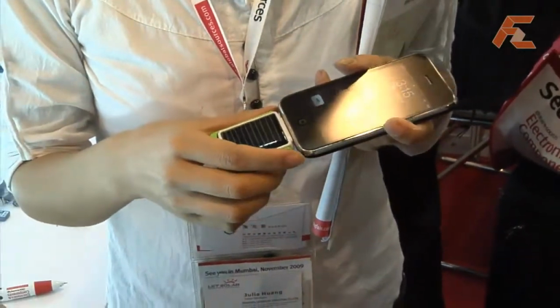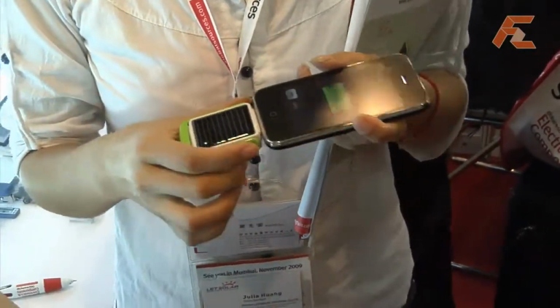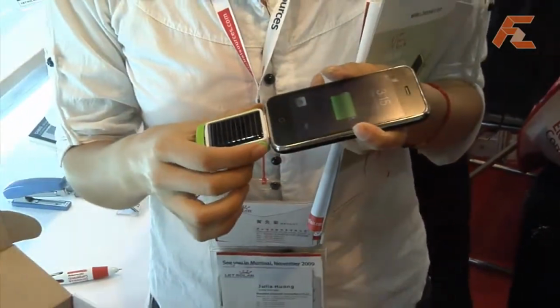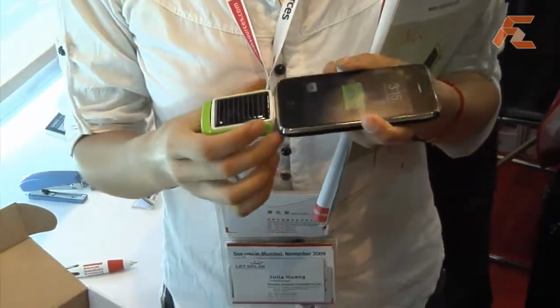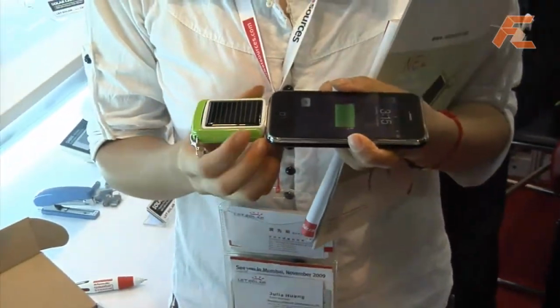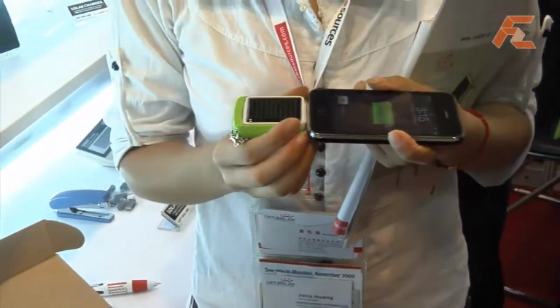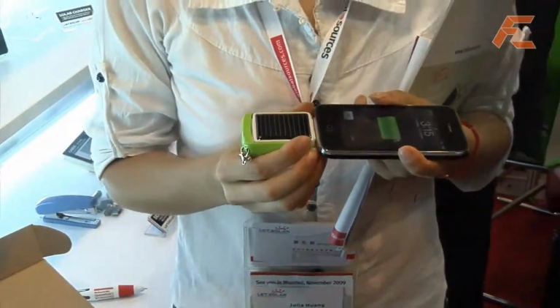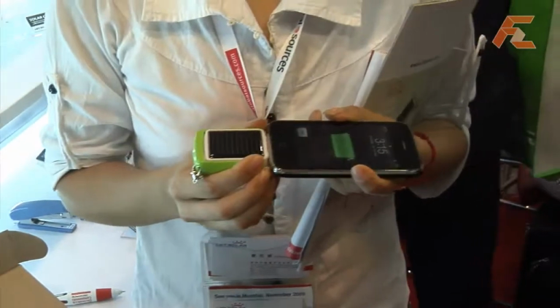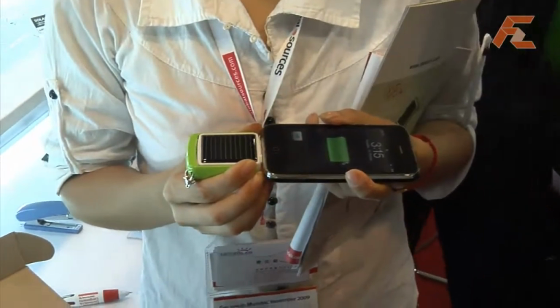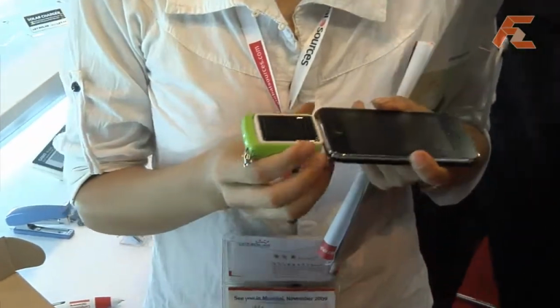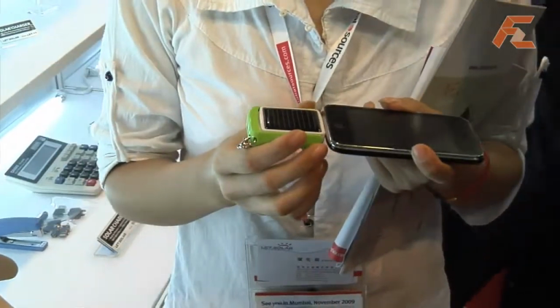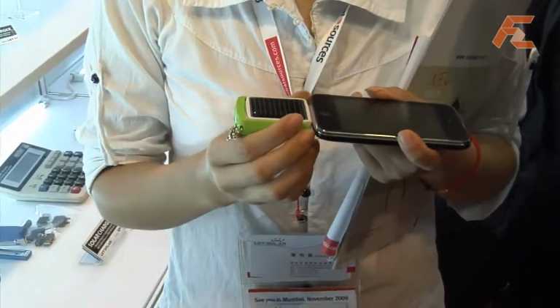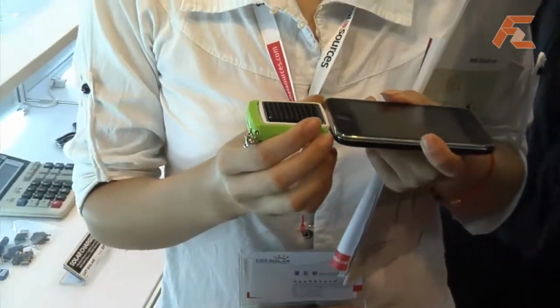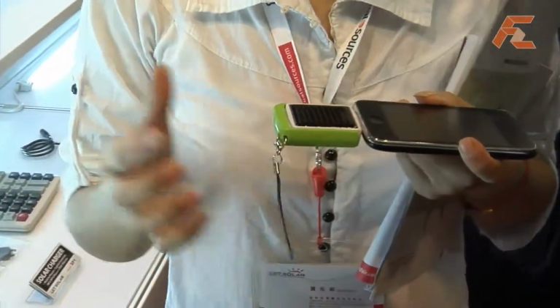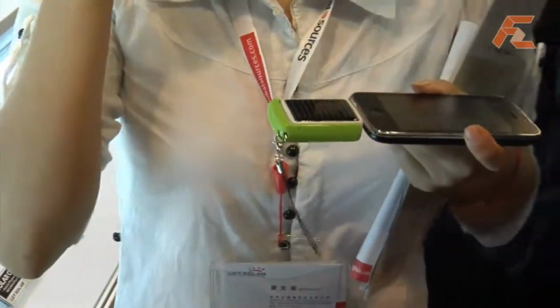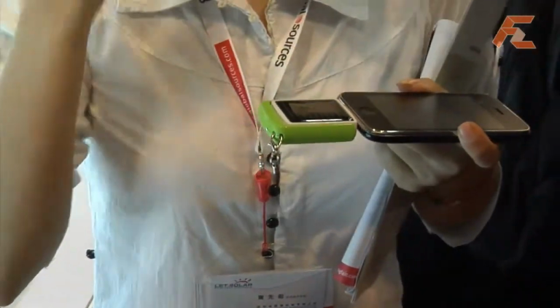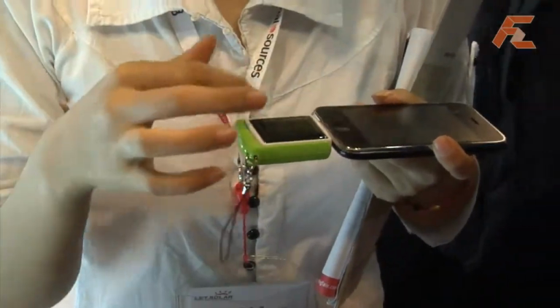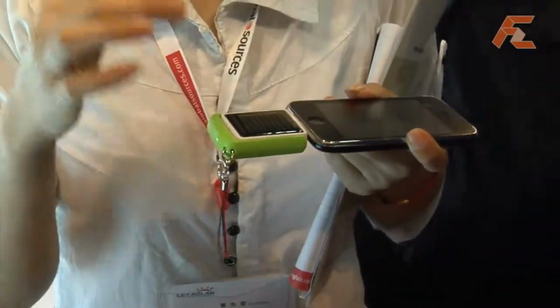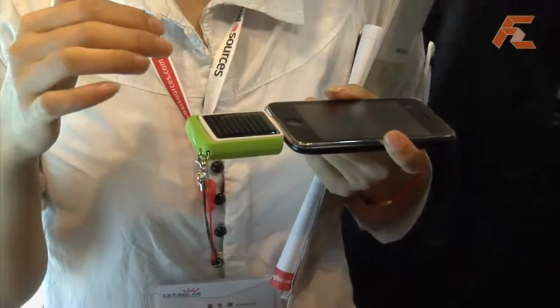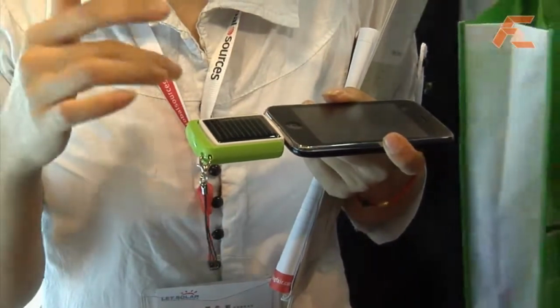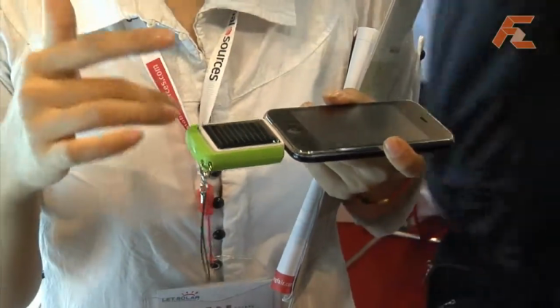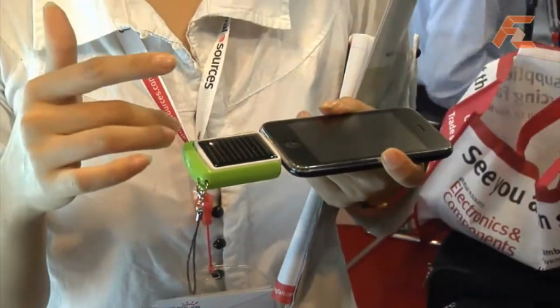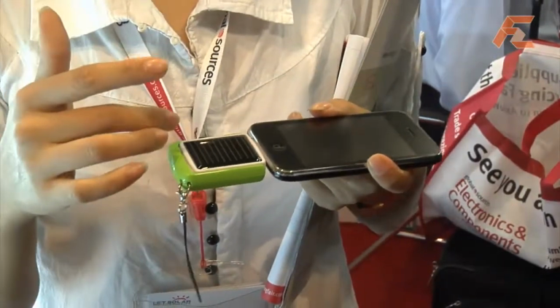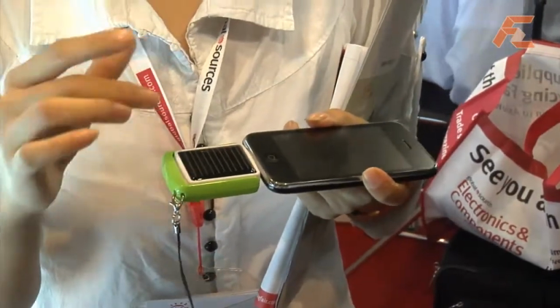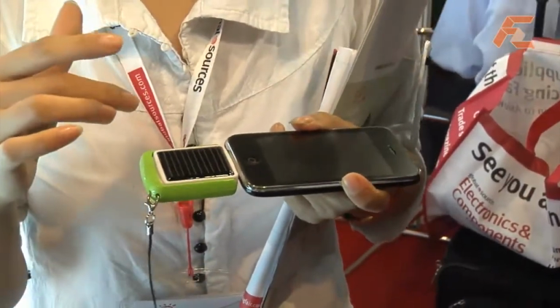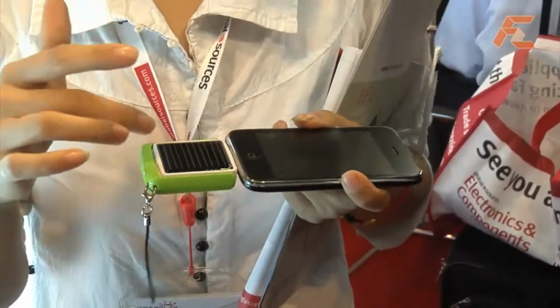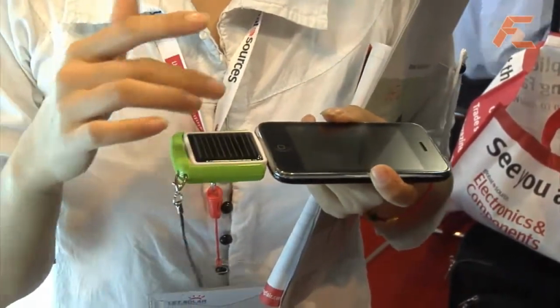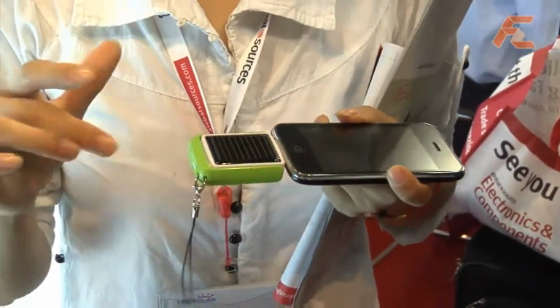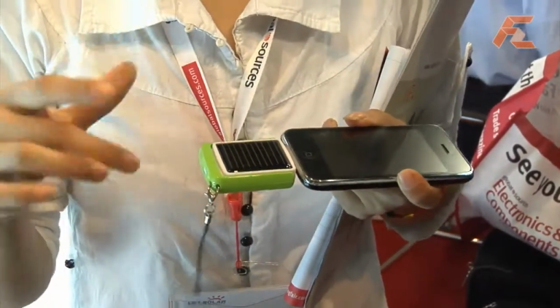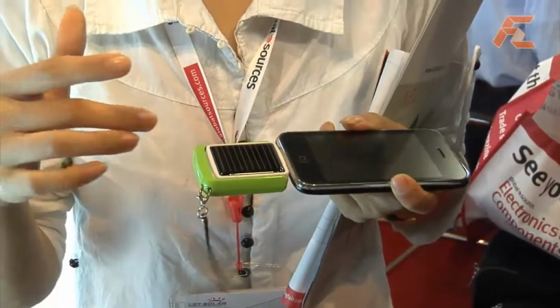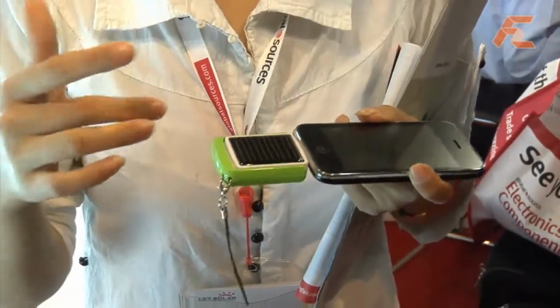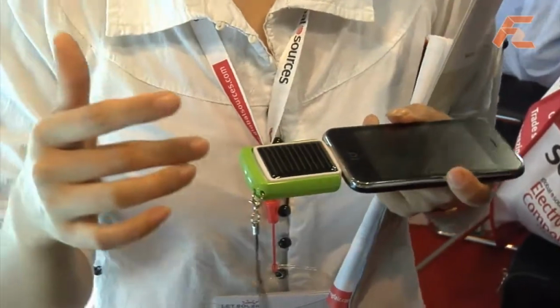Thank you very much. Is that a solar panel so it can charge from the sun? Yes, but the solar panel is too small, so the efficiency is not very satisfactory.